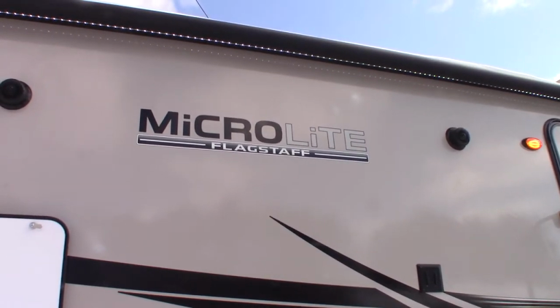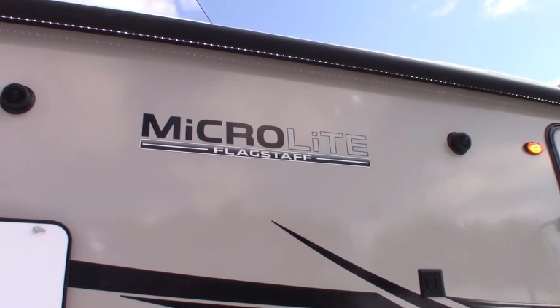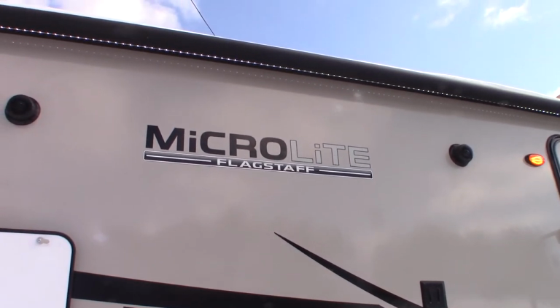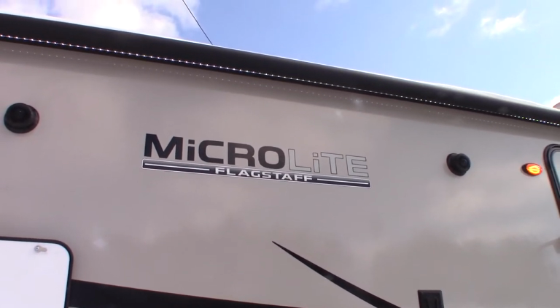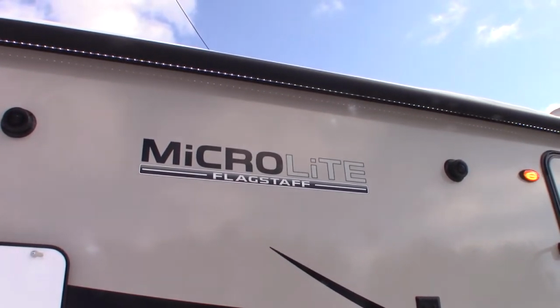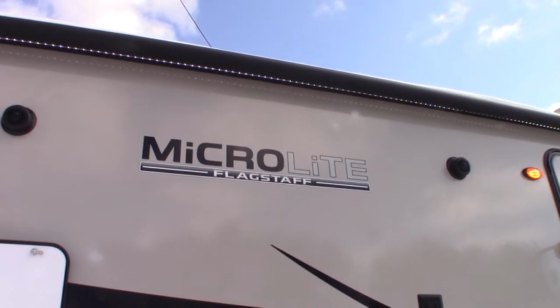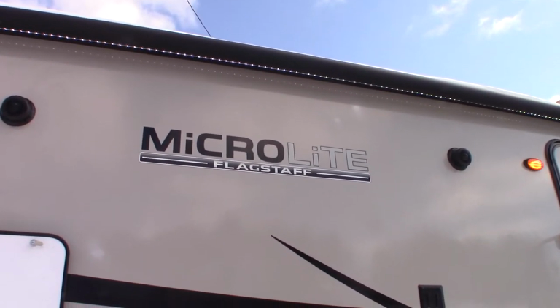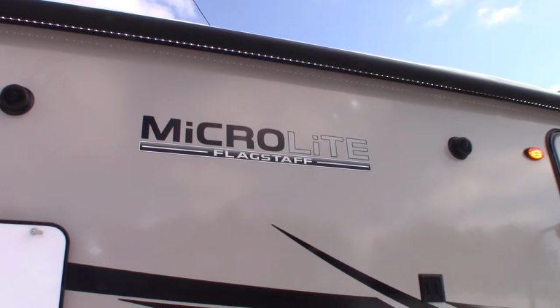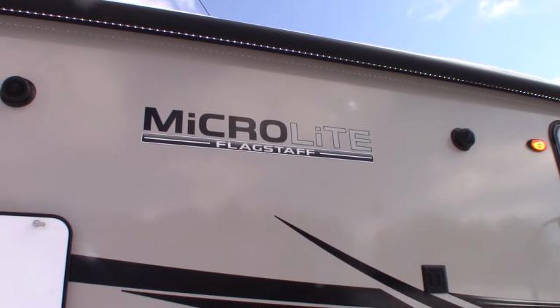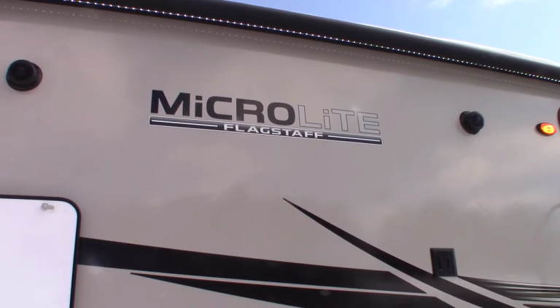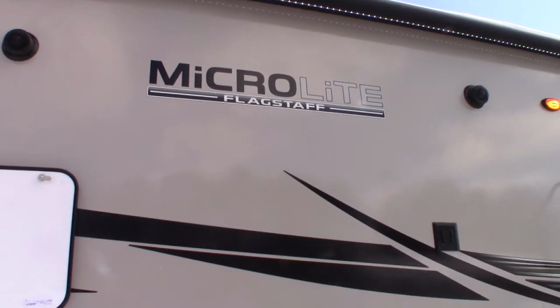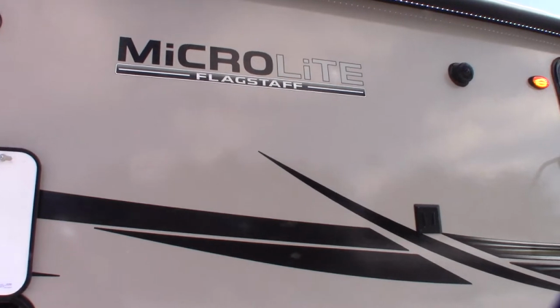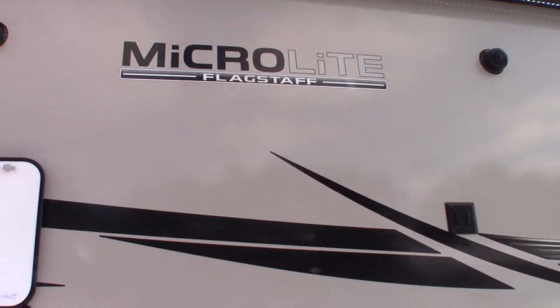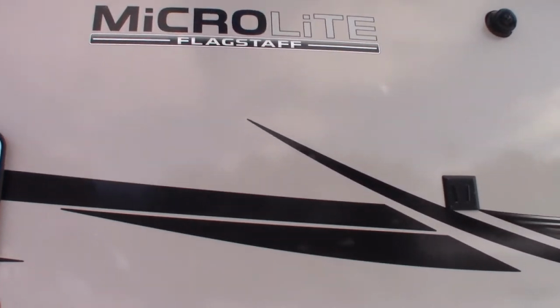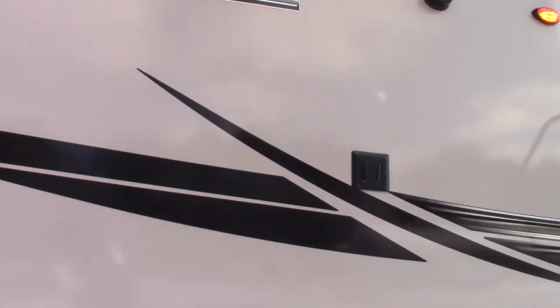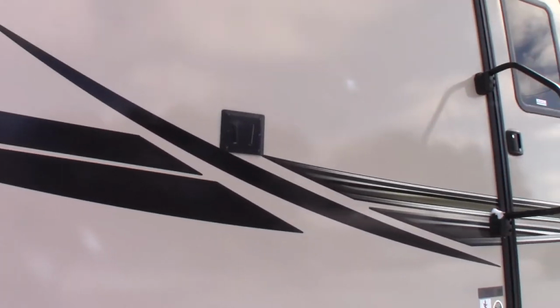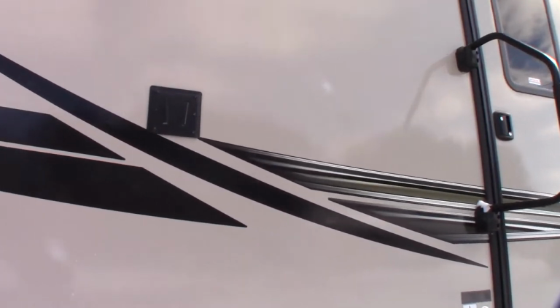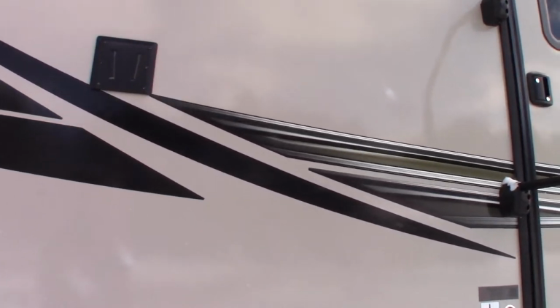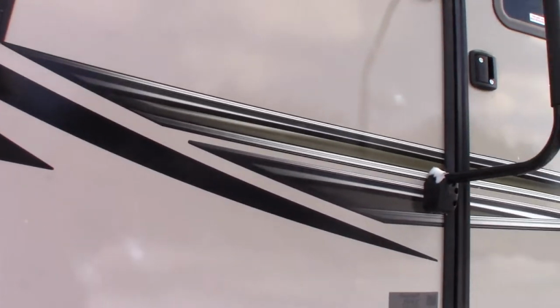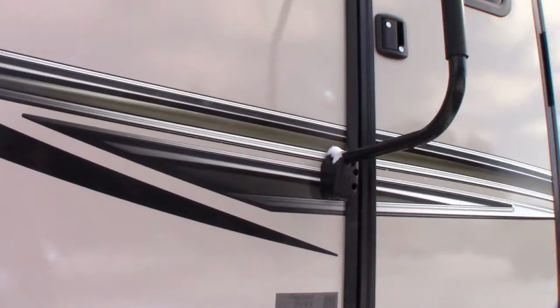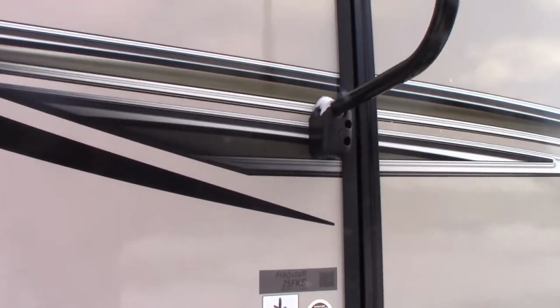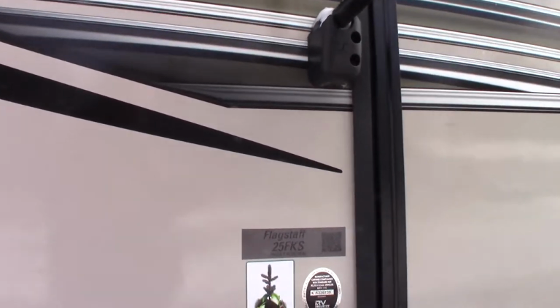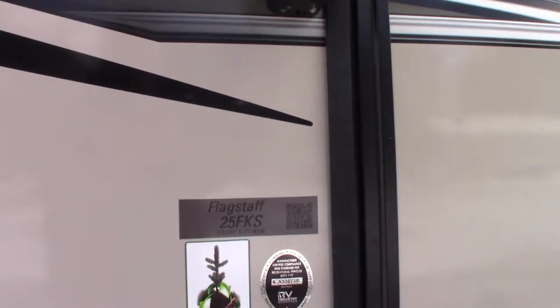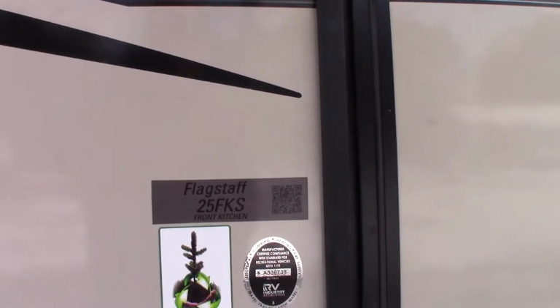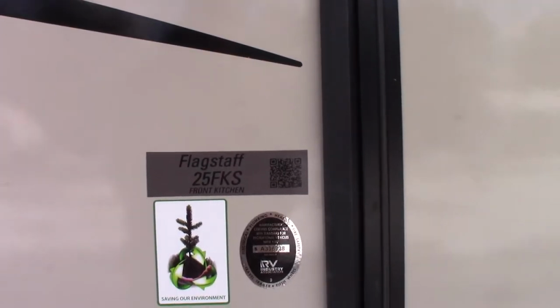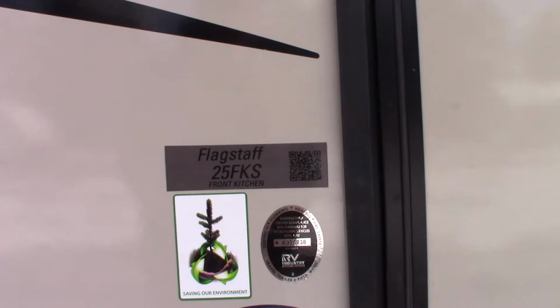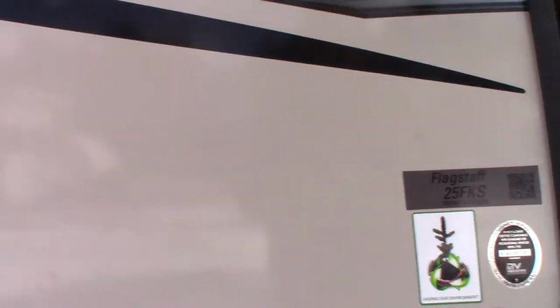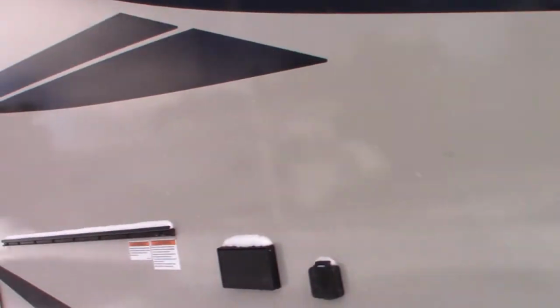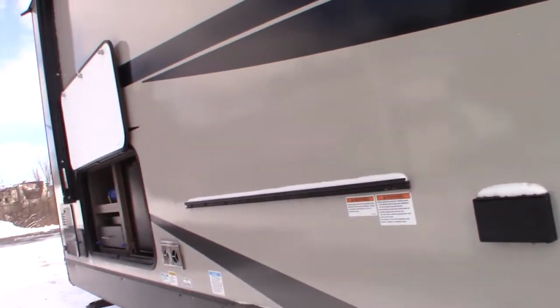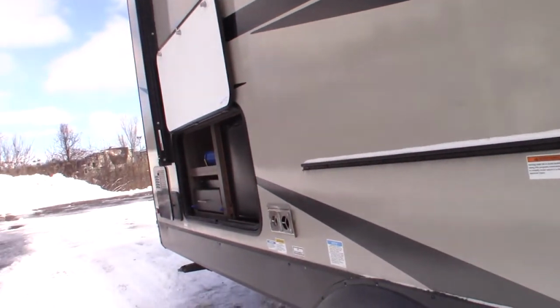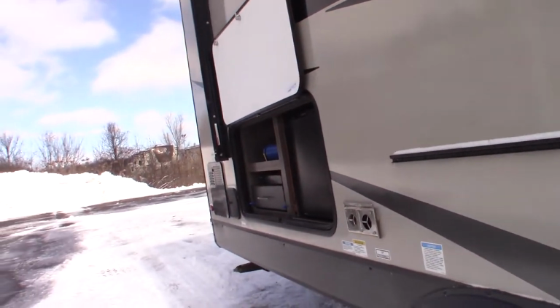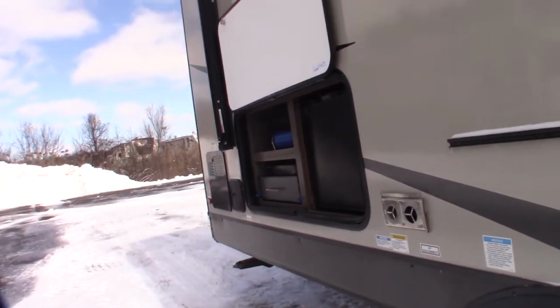This is Carl at National RV Detroit. I'm going to walk you through this 2022 Flagstaff MicroLite Model 25 FKS and go over some of the features and show them to you.